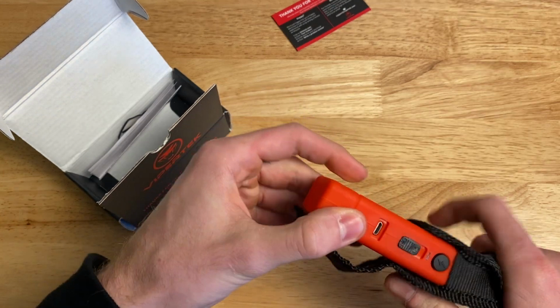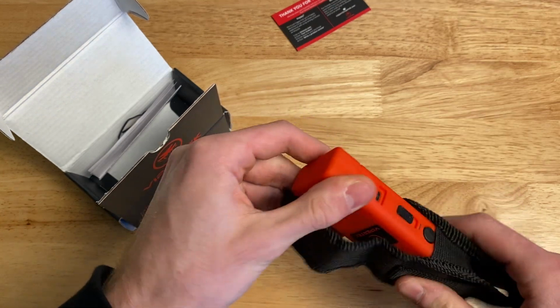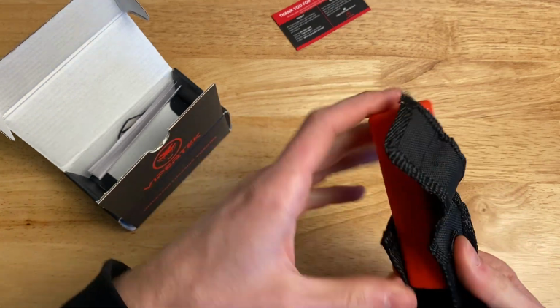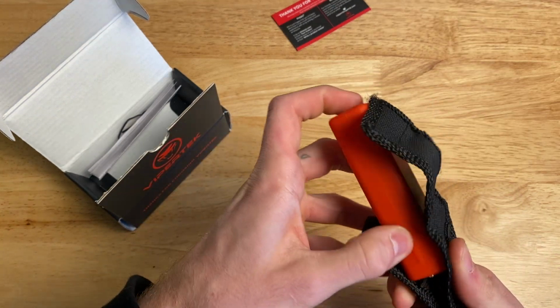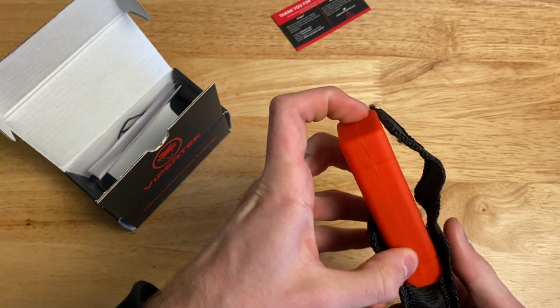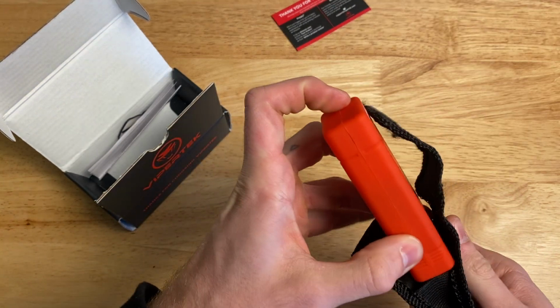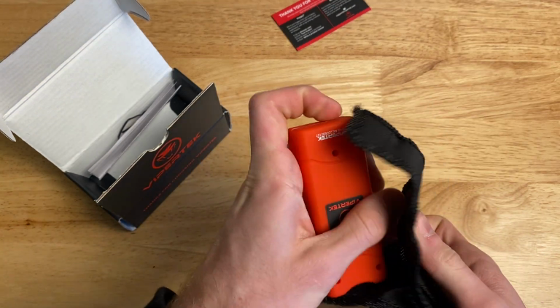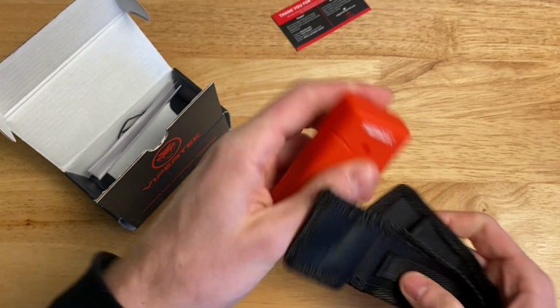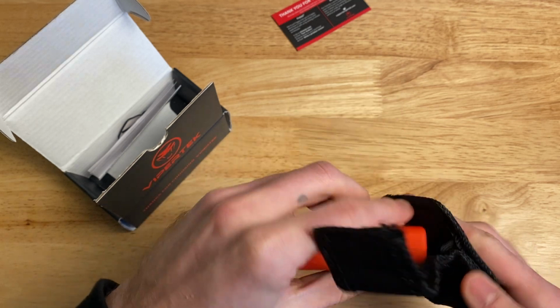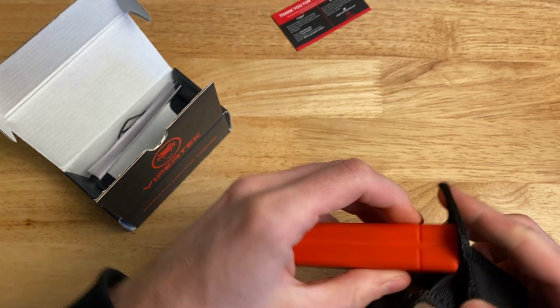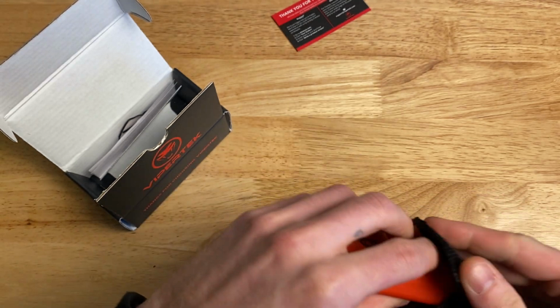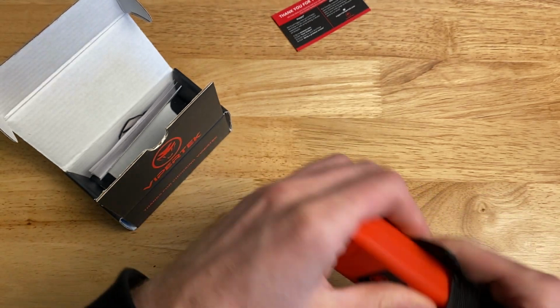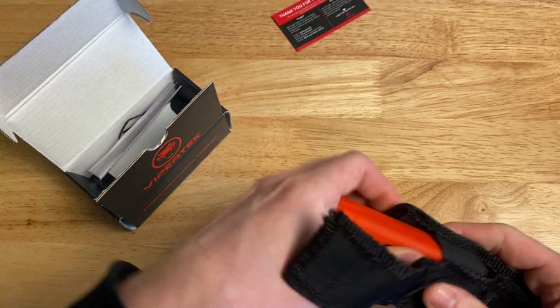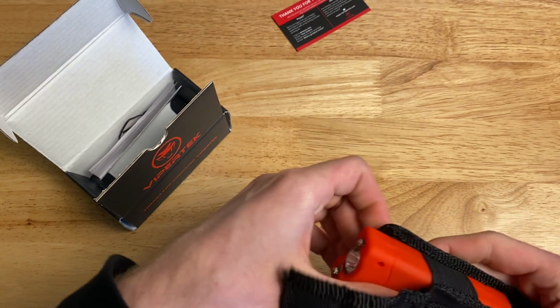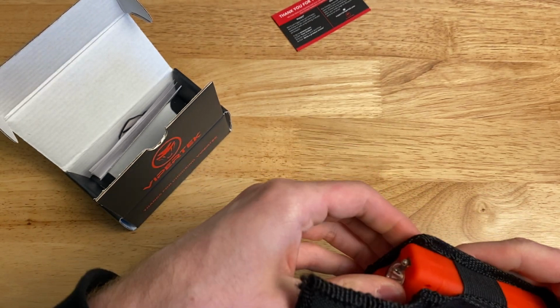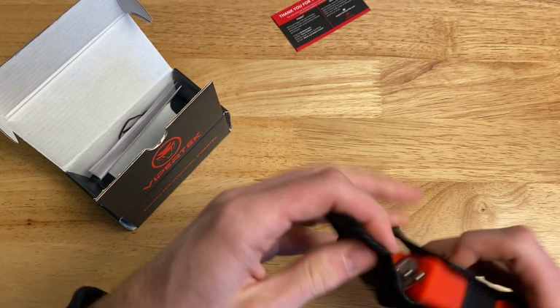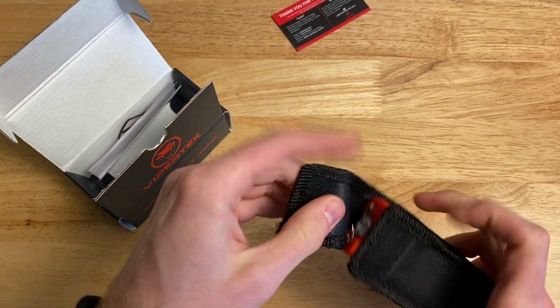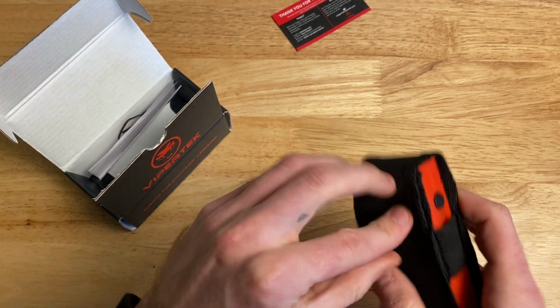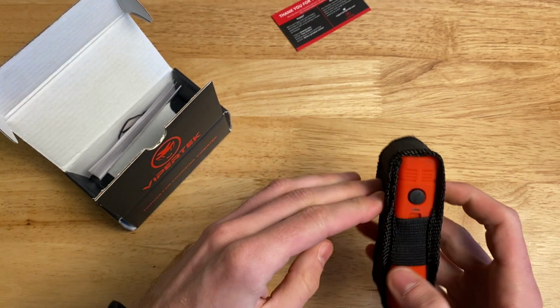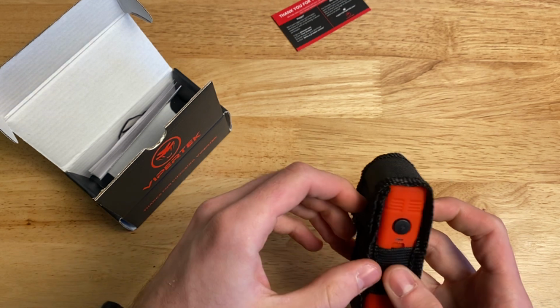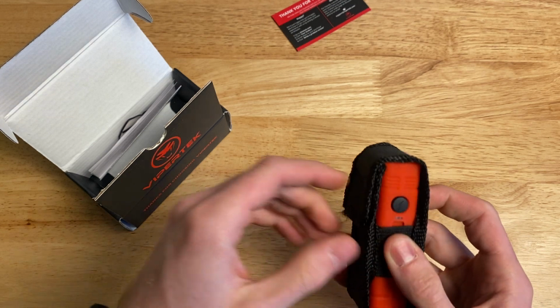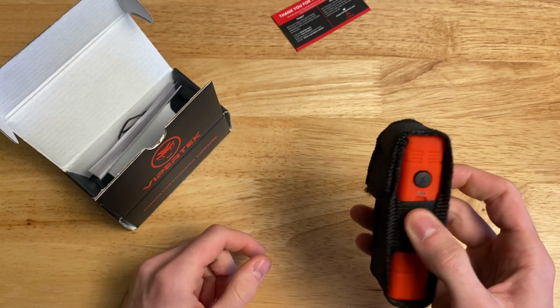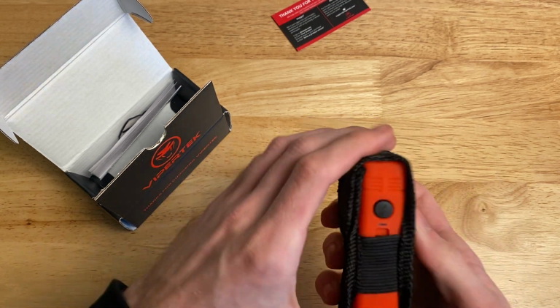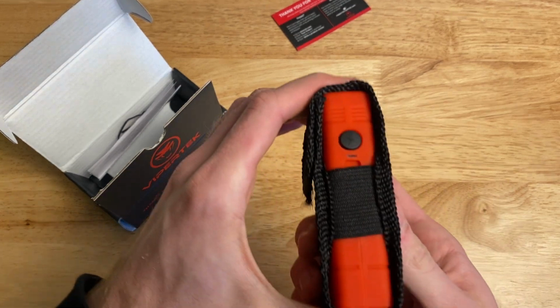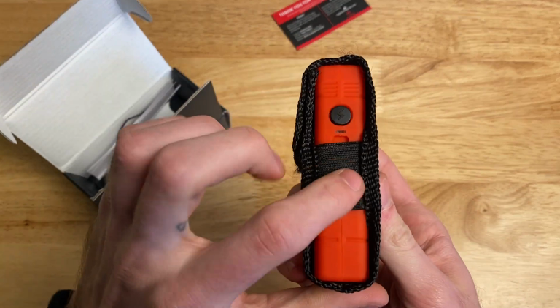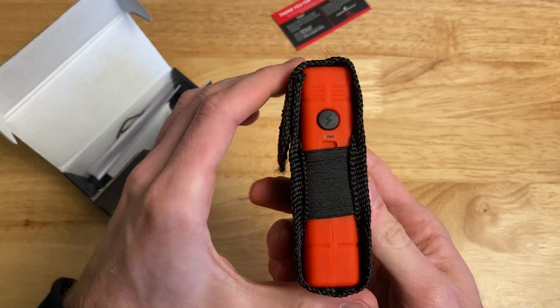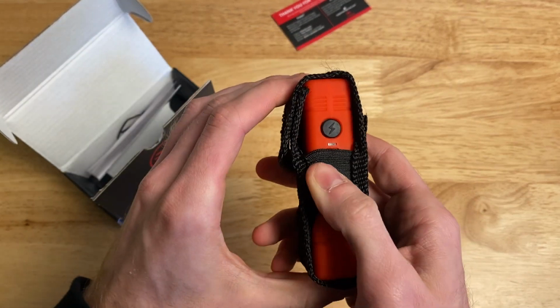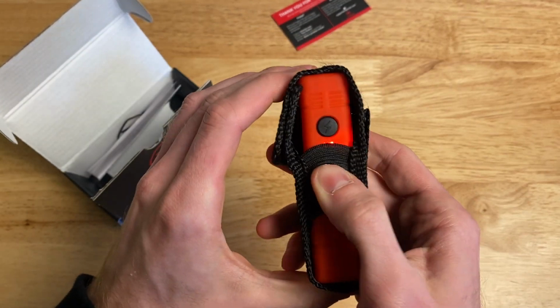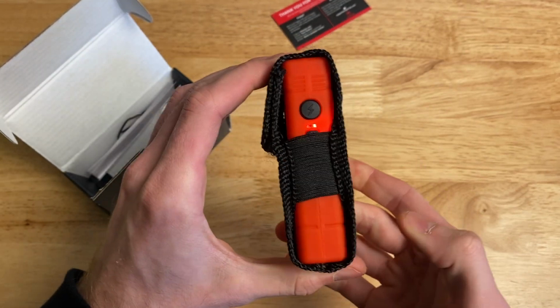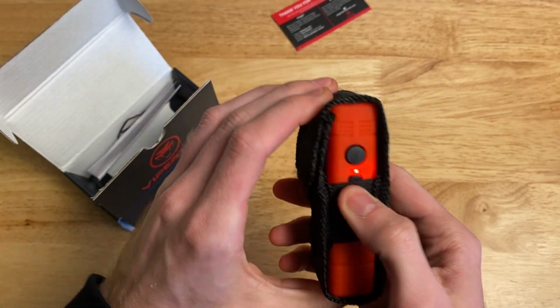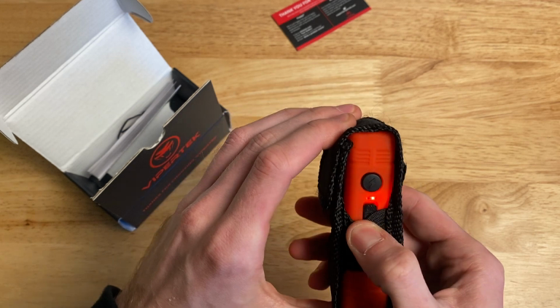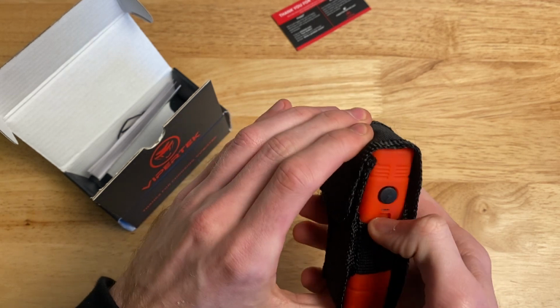The only problem is it's a little hard to get it in there. Put it in upside down — maybe that'll help. It does help a little bit, but it's still a little hard to get in. And it doesn't really cover the power button well; I can still turn it on pretty easily.